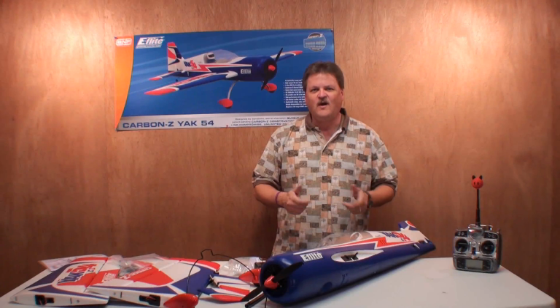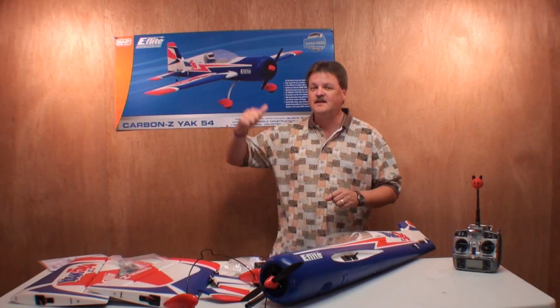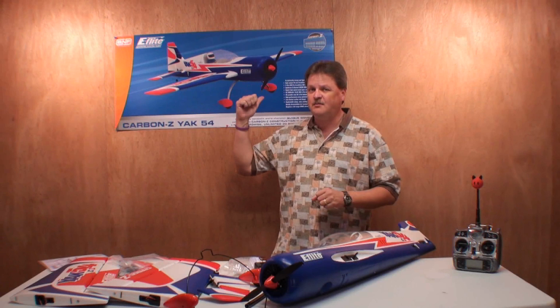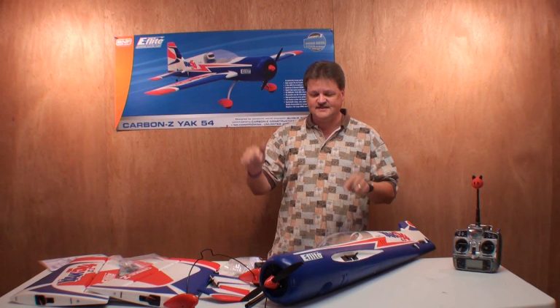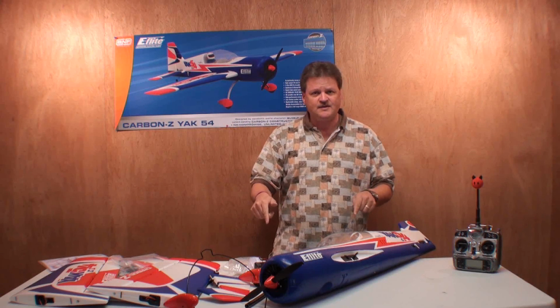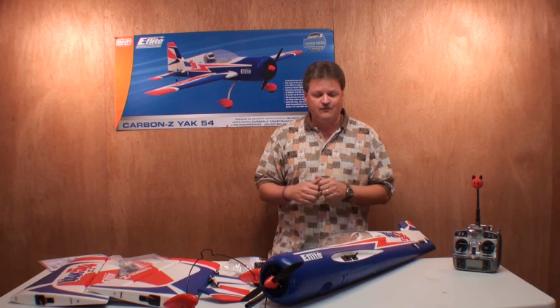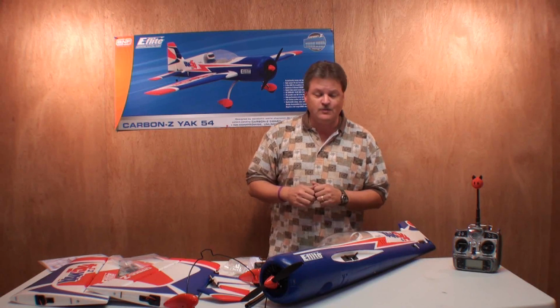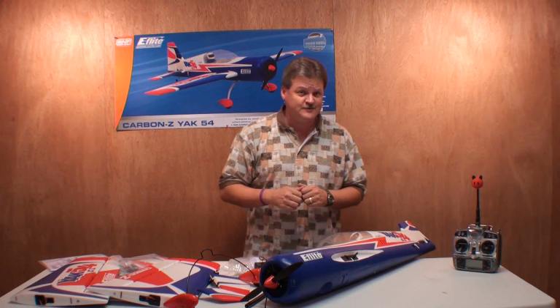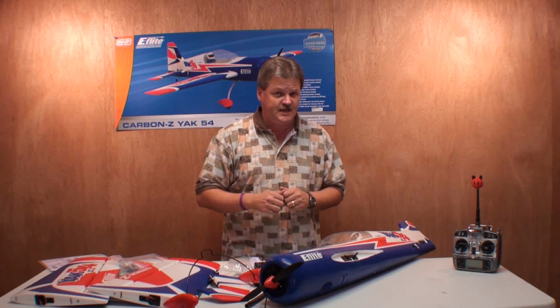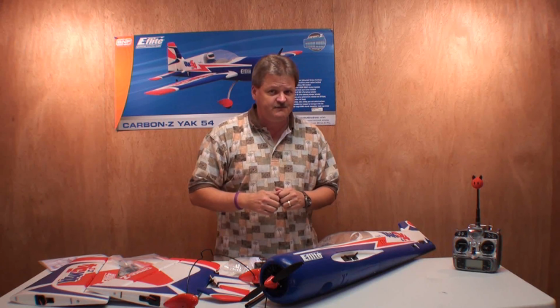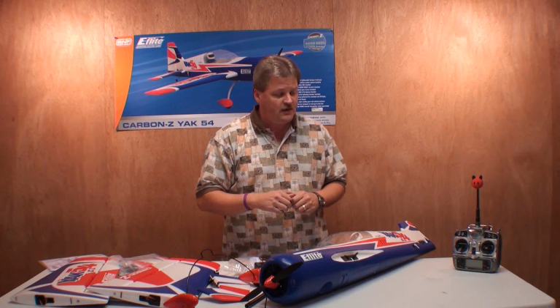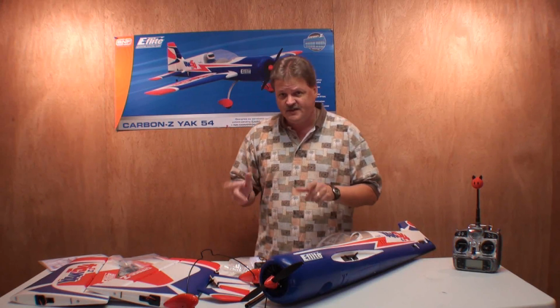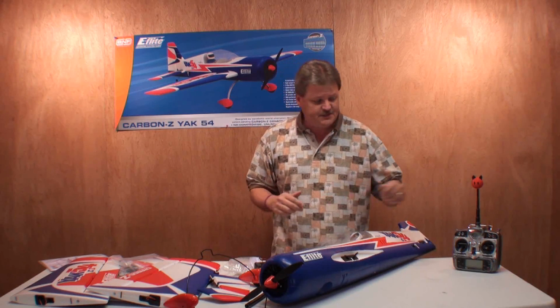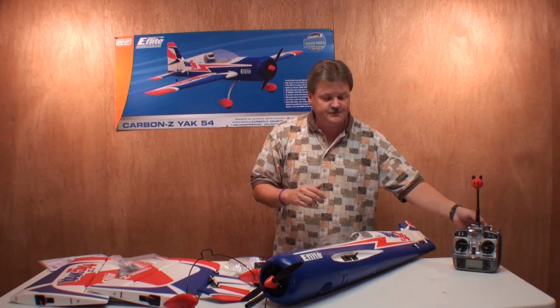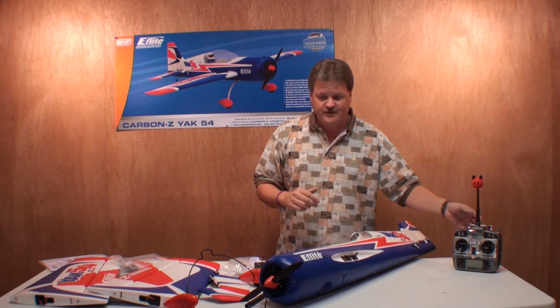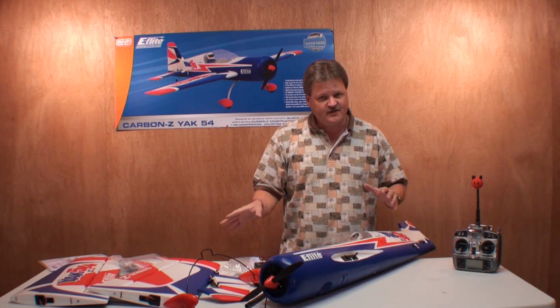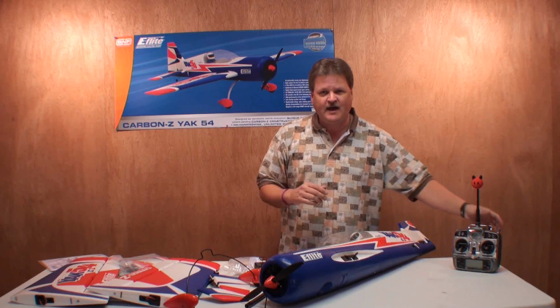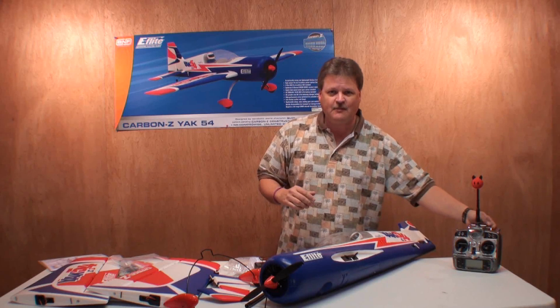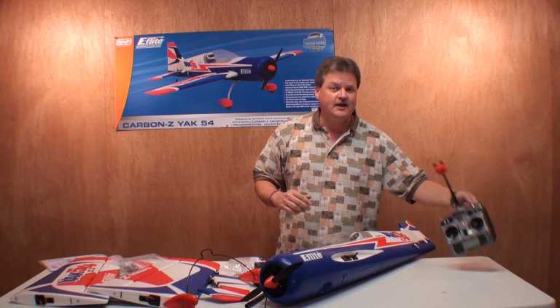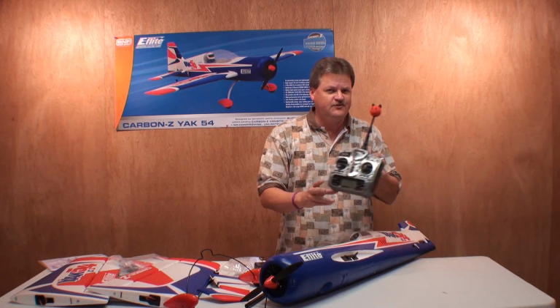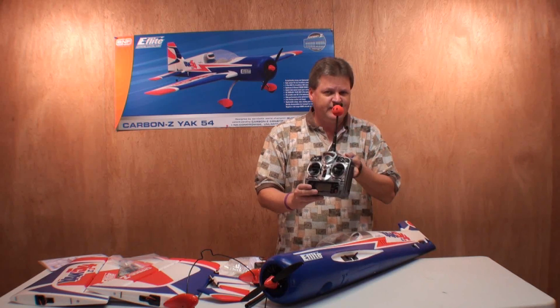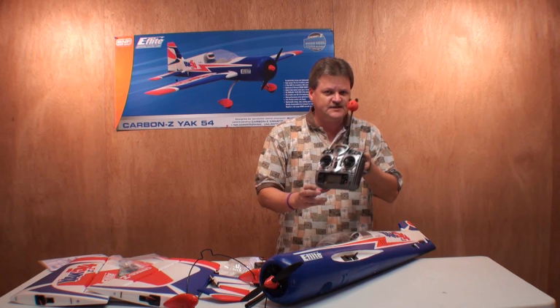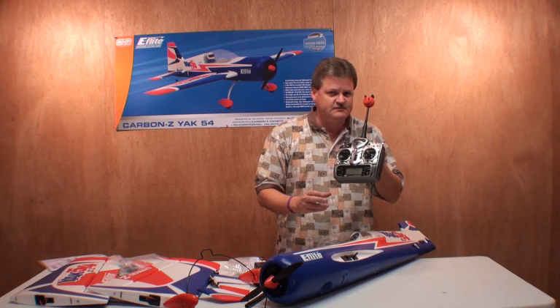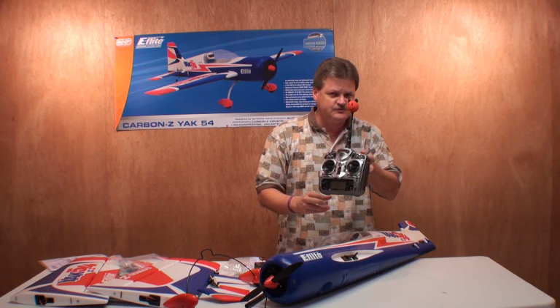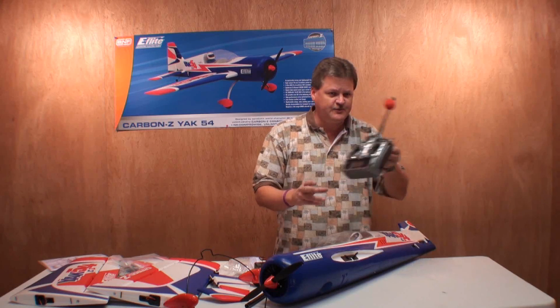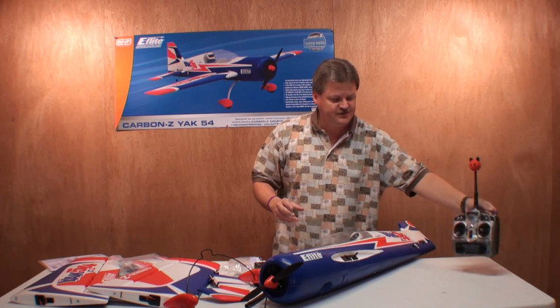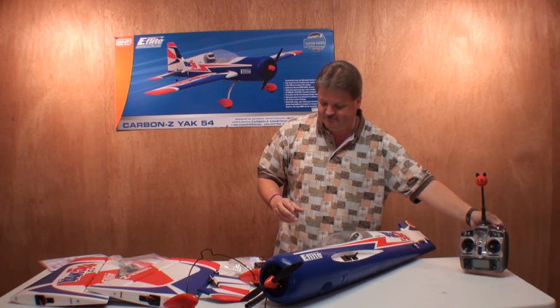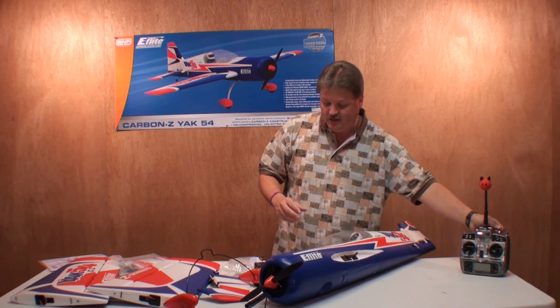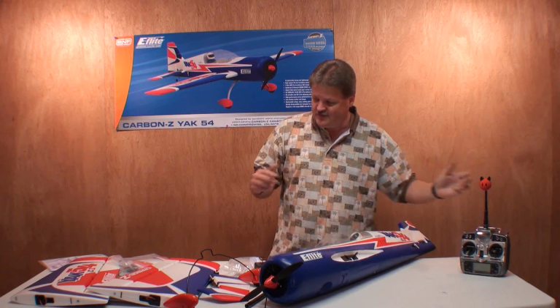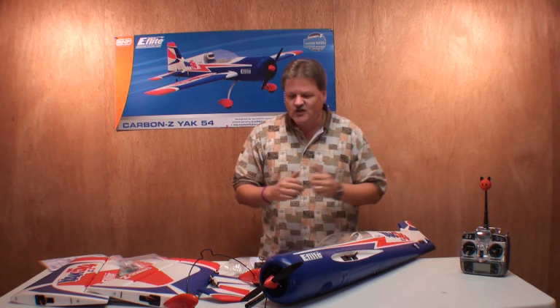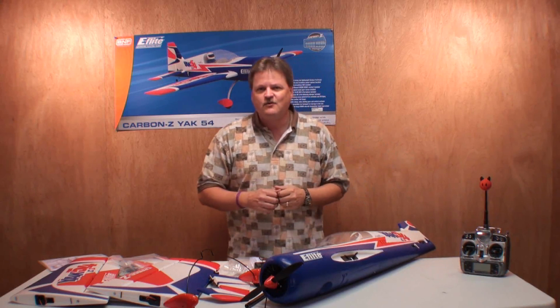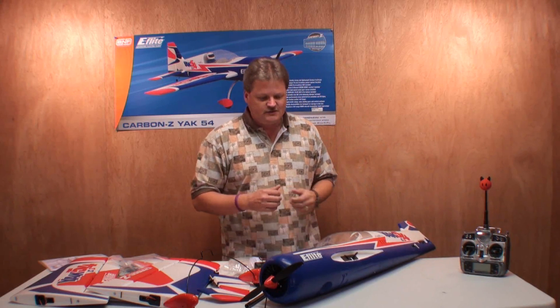Alright, everything that was in the box is now on the table for the Carbon Fiber Z Yak-54, with the exception of the transmitter. This came as a Binding Fly model, and I'll be using my Spectrum DX-7 transmitter with this plane. So let's take a look at everything real close.